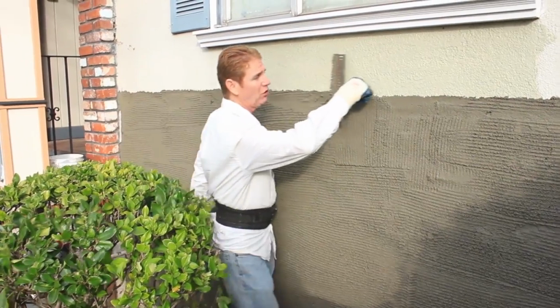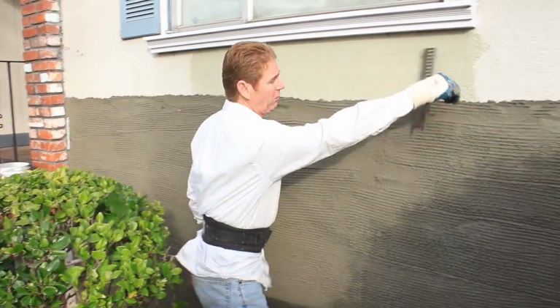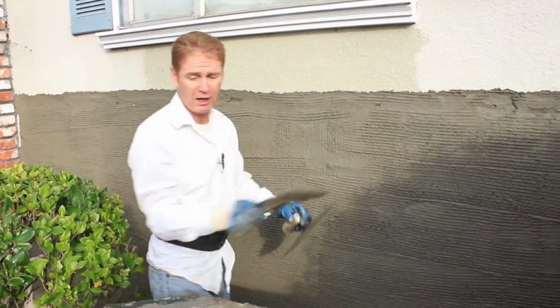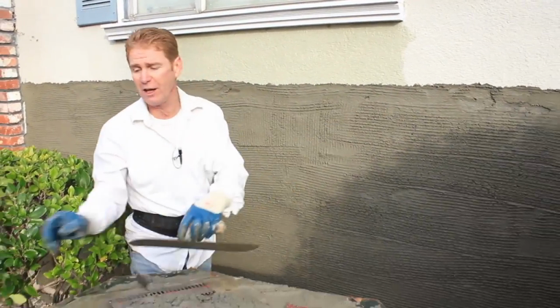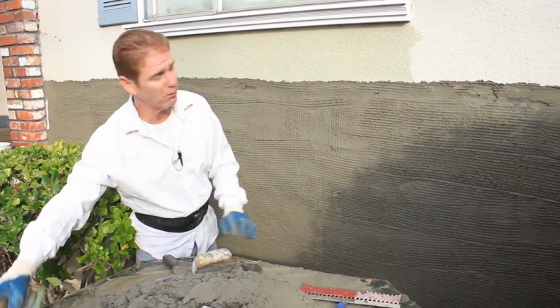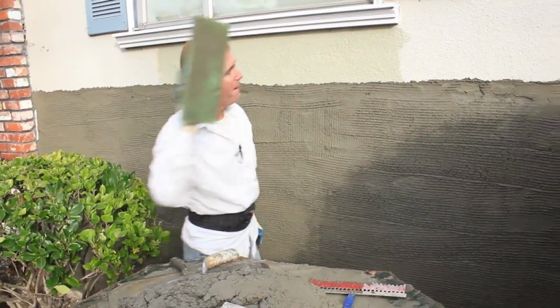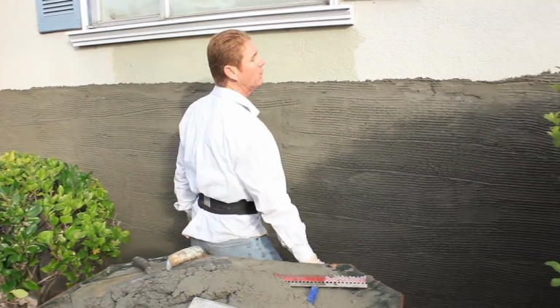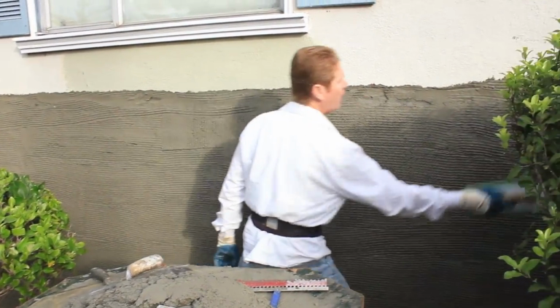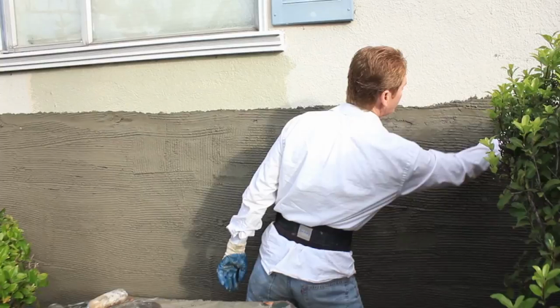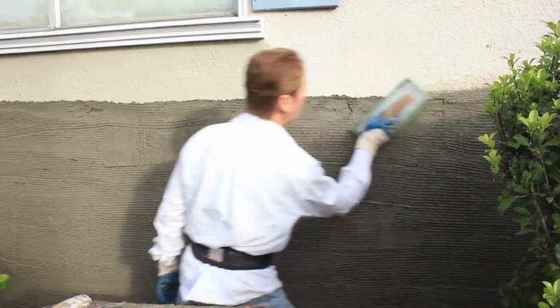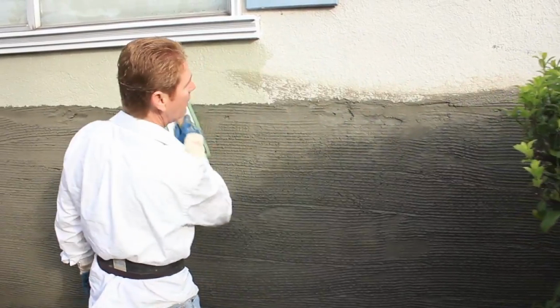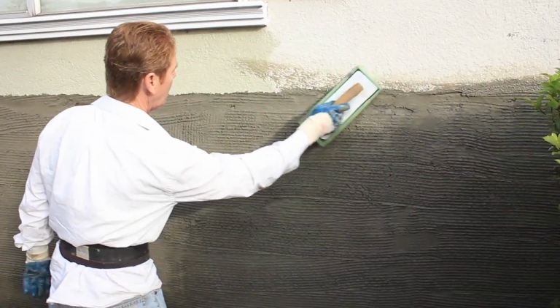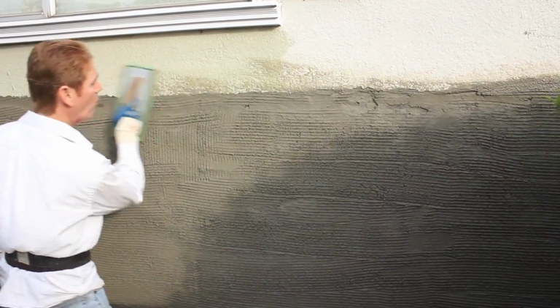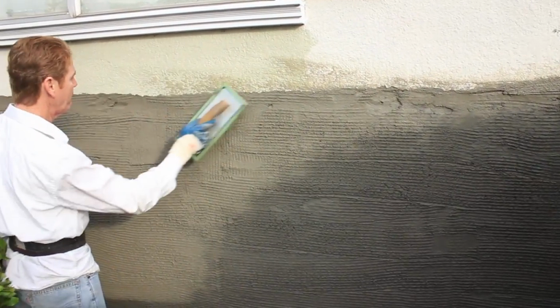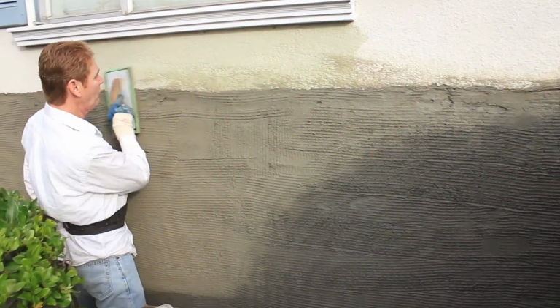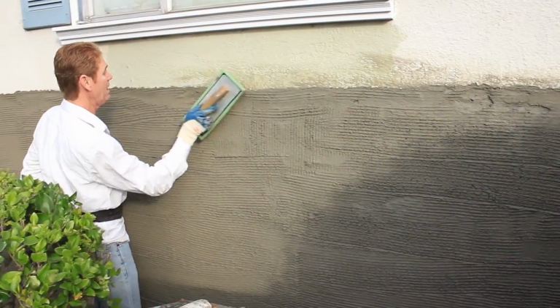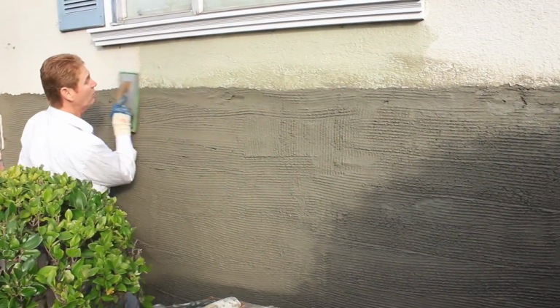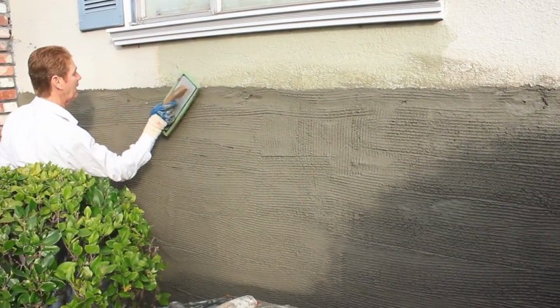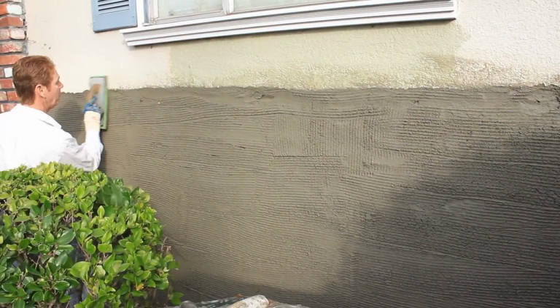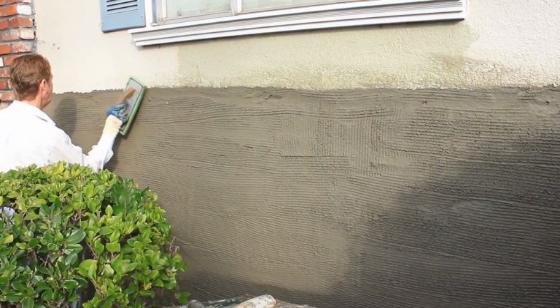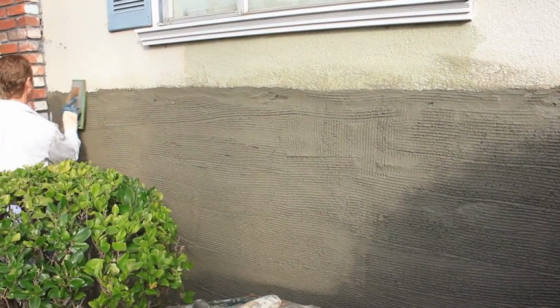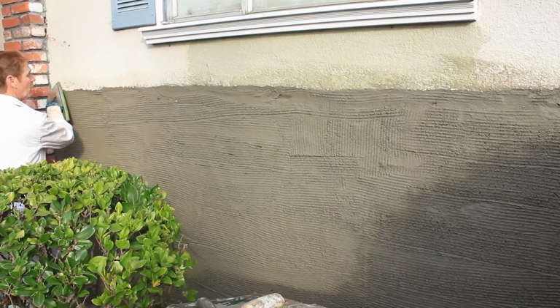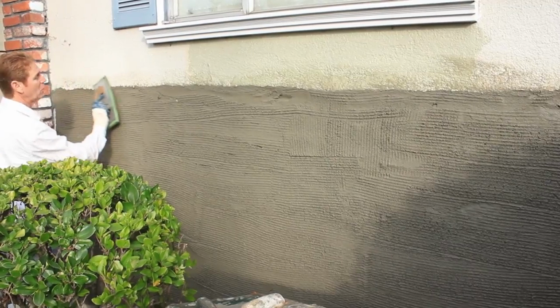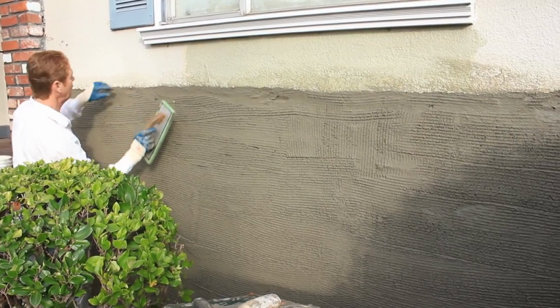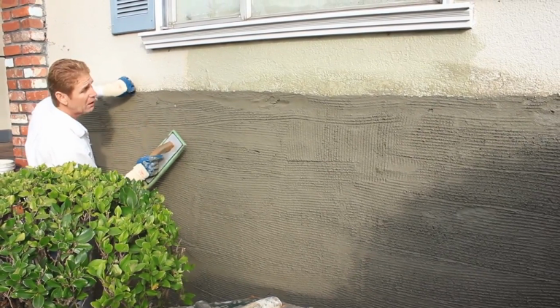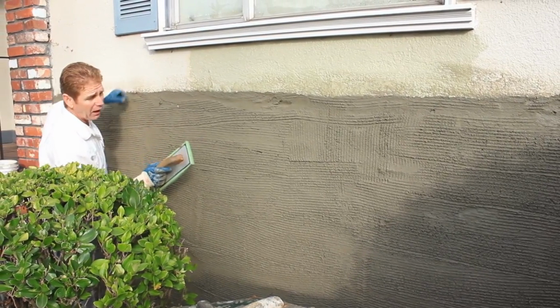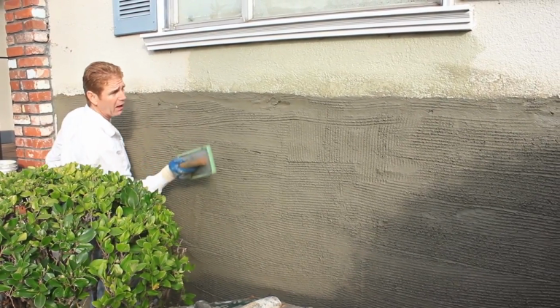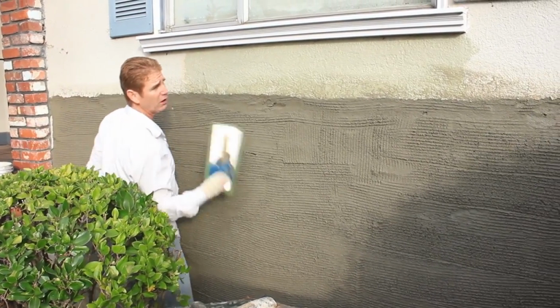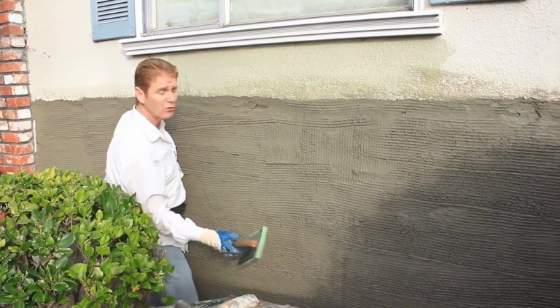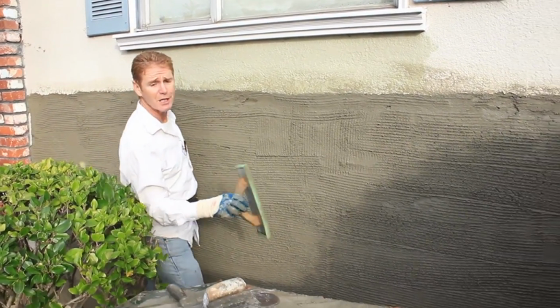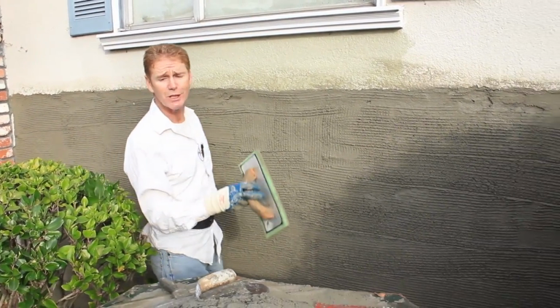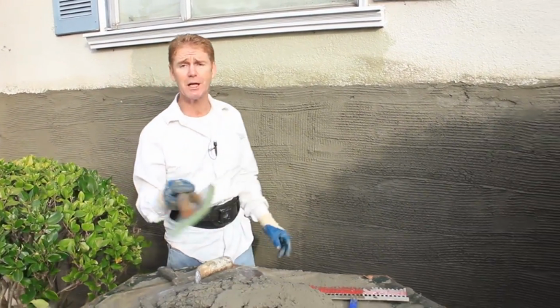Once you do this — to get that joint right — boom, you take a float and feather it in. Just a little bit of water, feather that joint in. I'm going to show you guys how to do the next coat too.